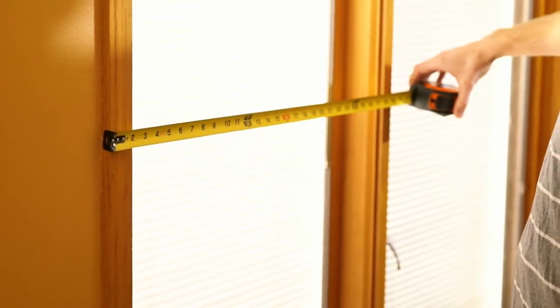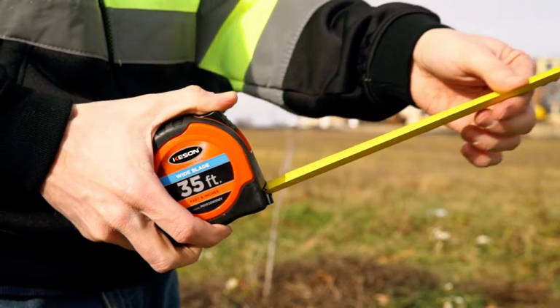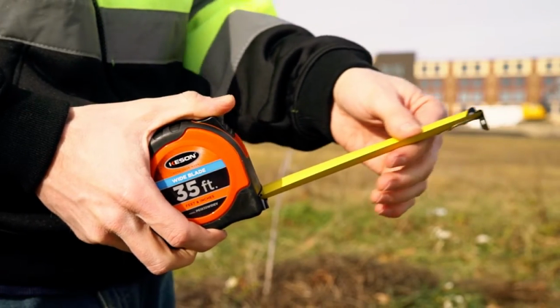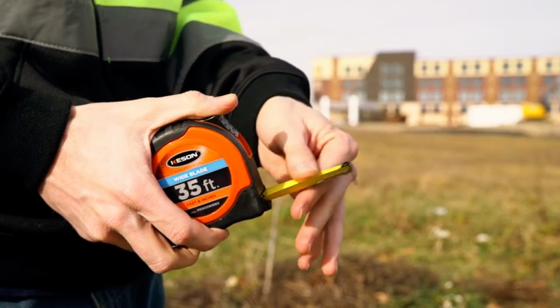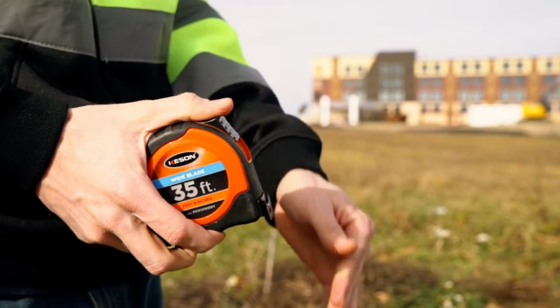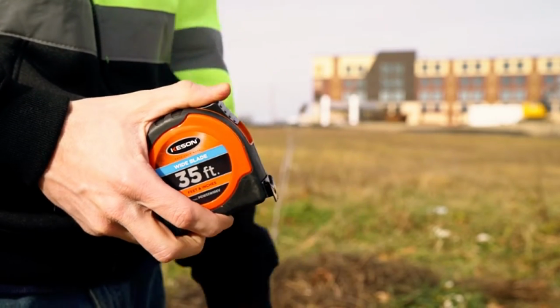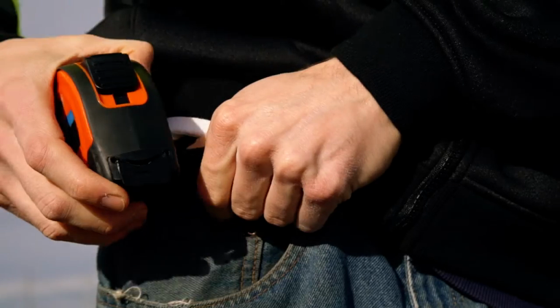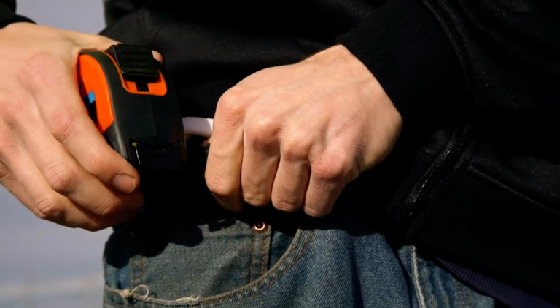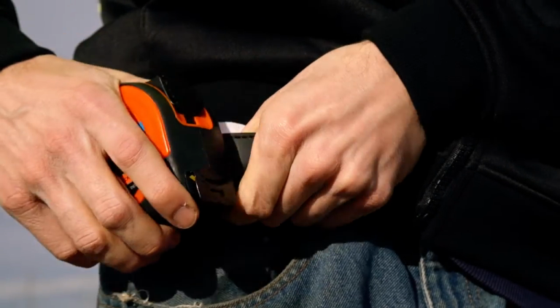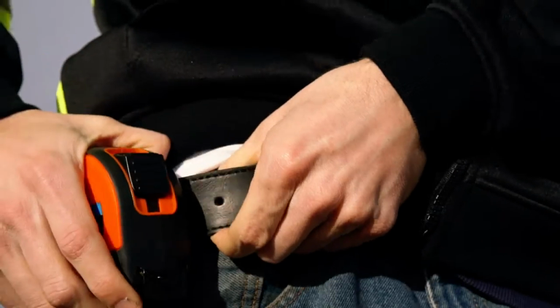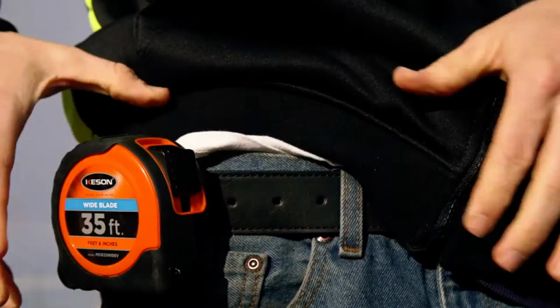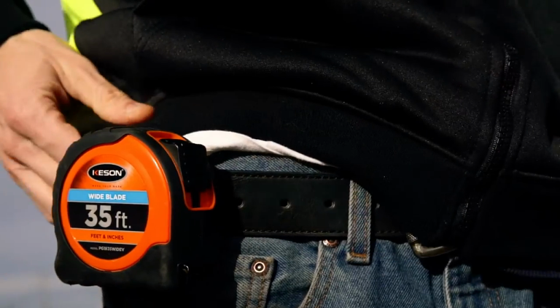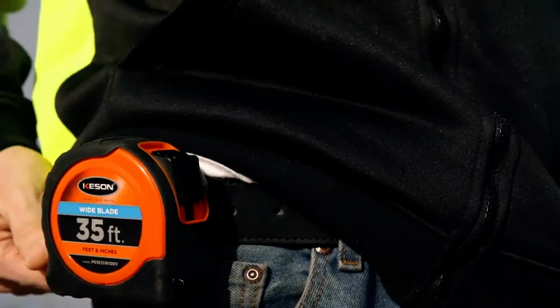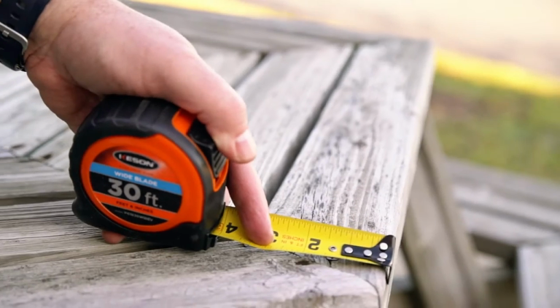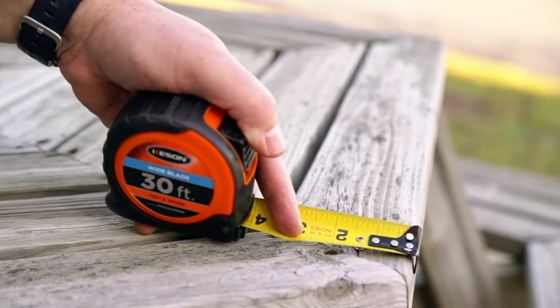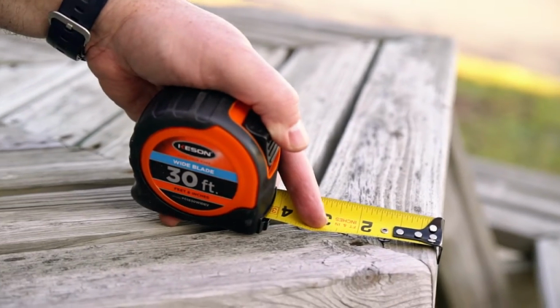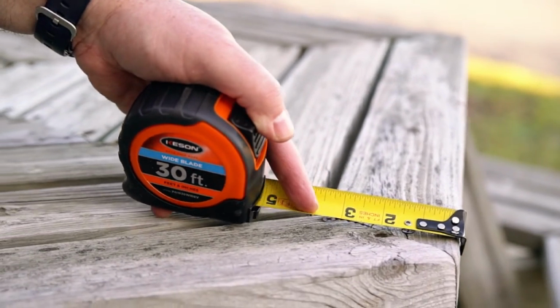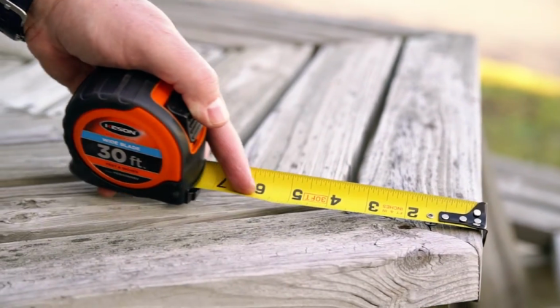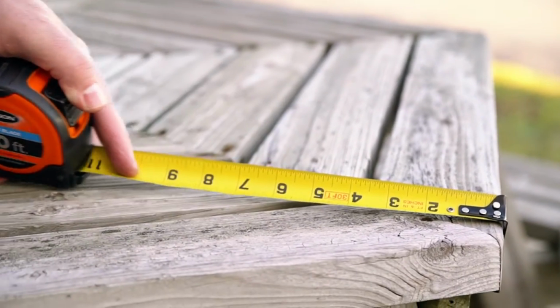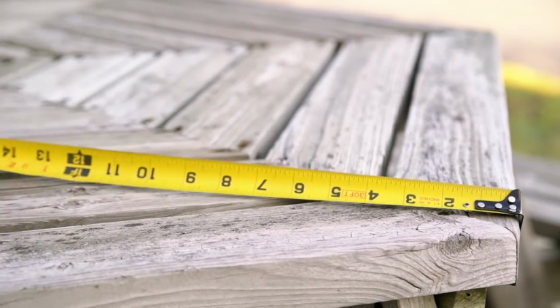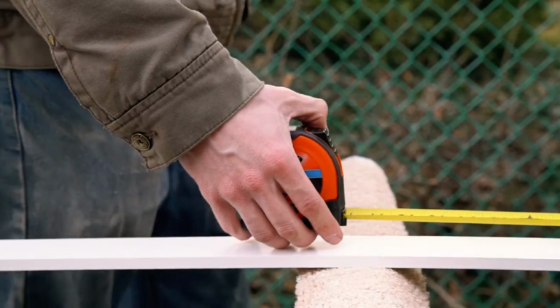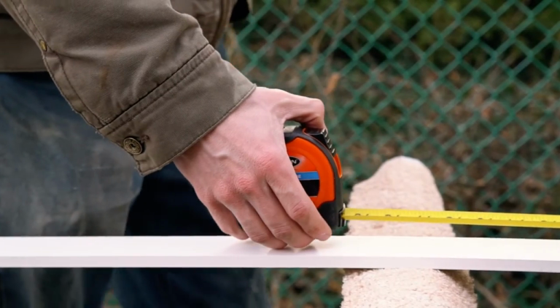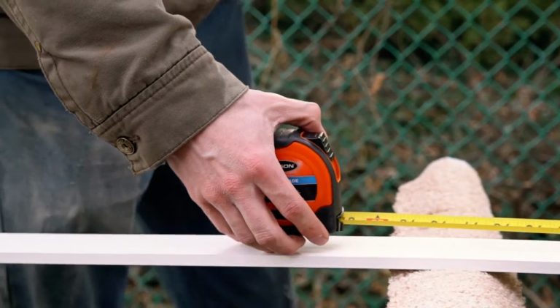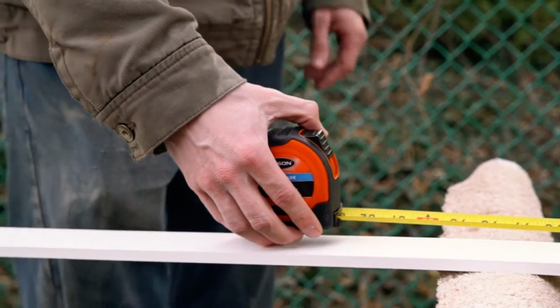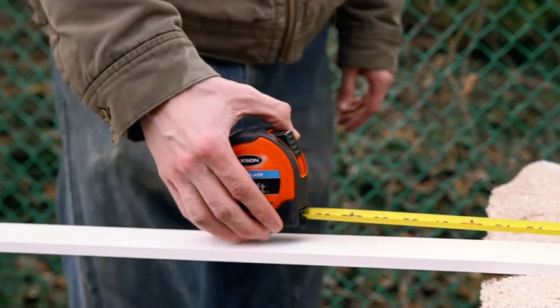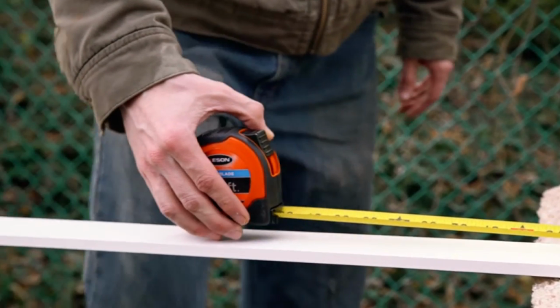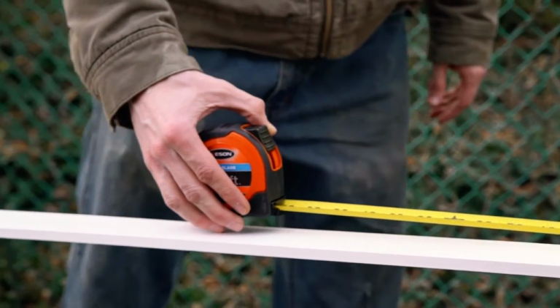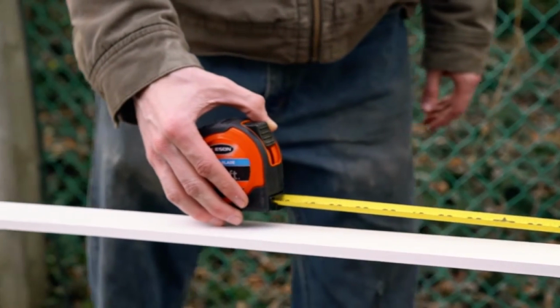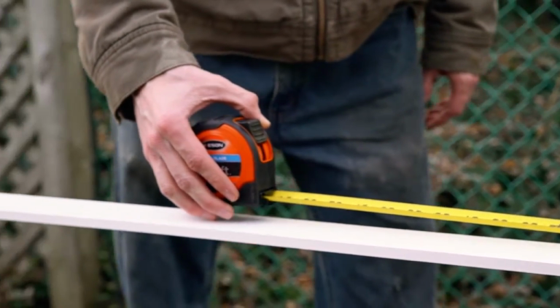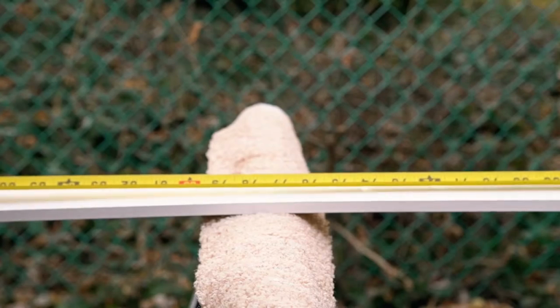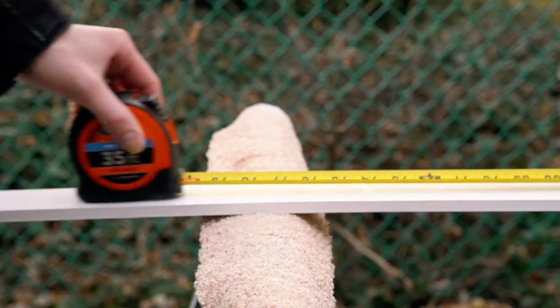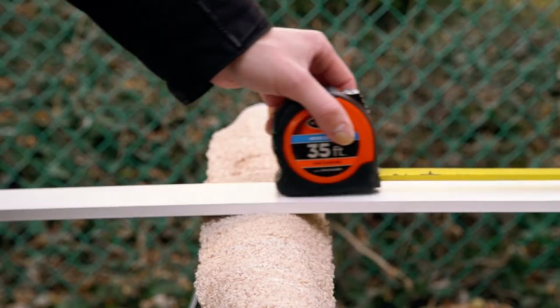This is one of our fastest growing series because, relative to our peers, these tapes are more compact. The Wide Blade Series is available in a high-impact, high-visibility Keson Orange ABS case. The rubber grip protects the blade and stands up to heavy use.